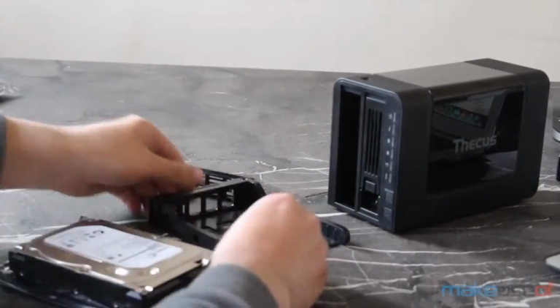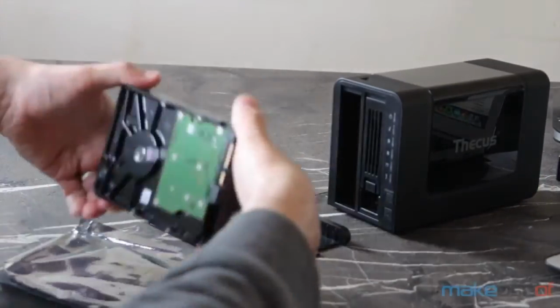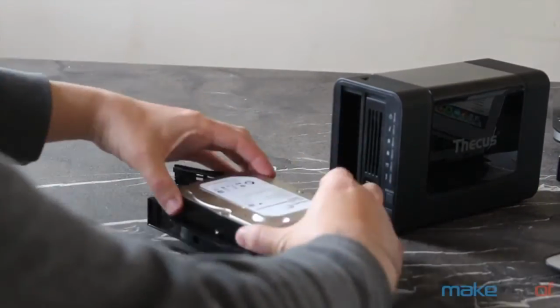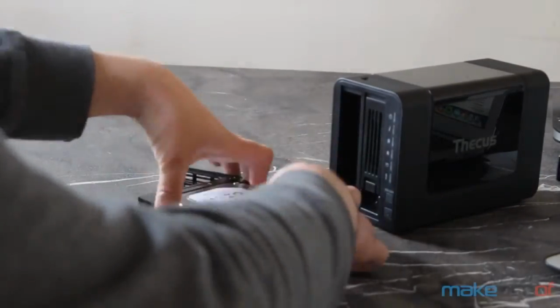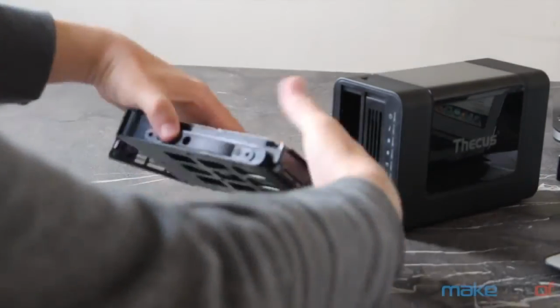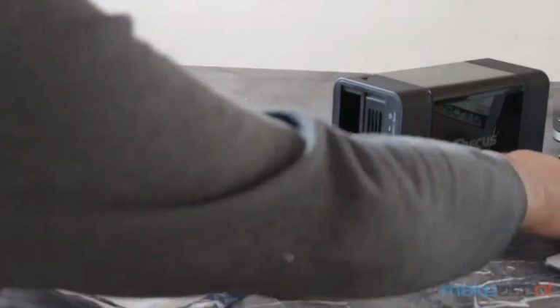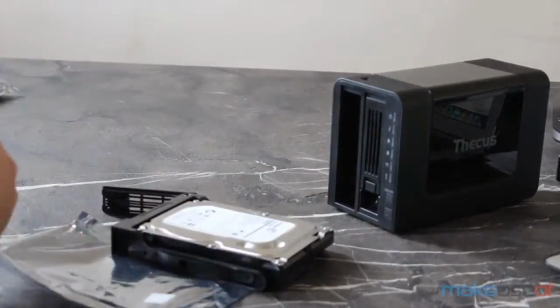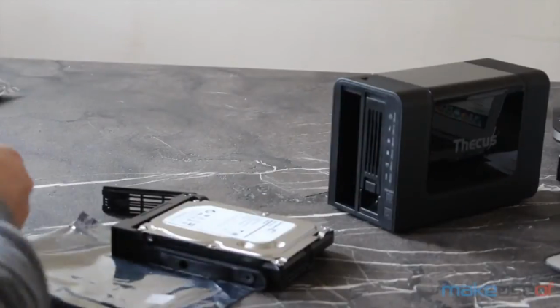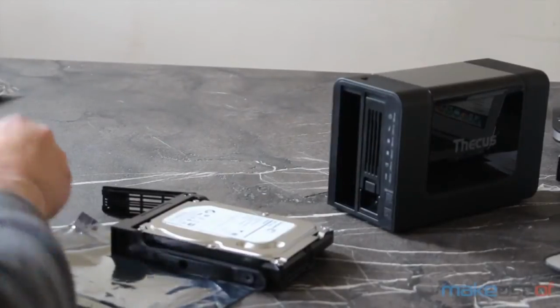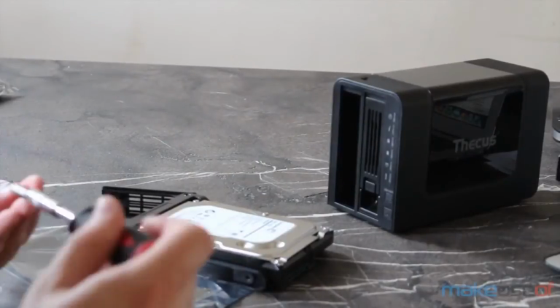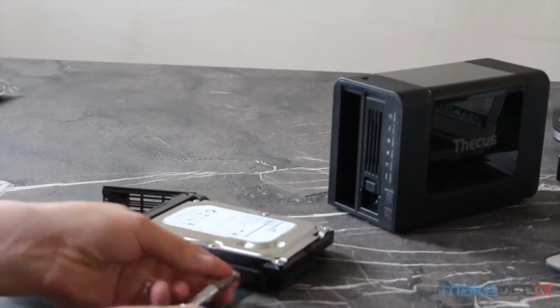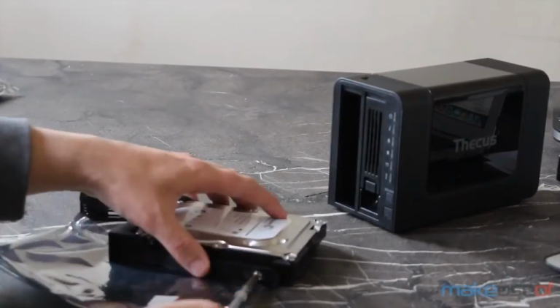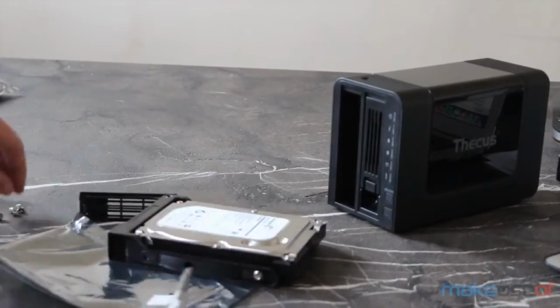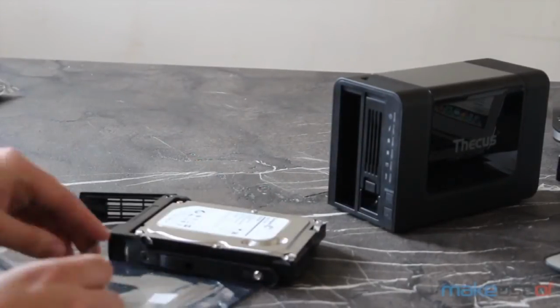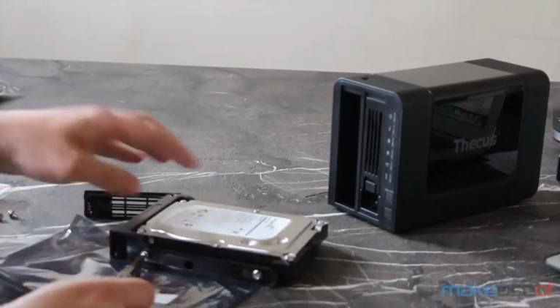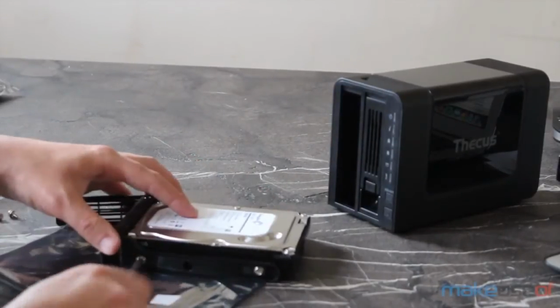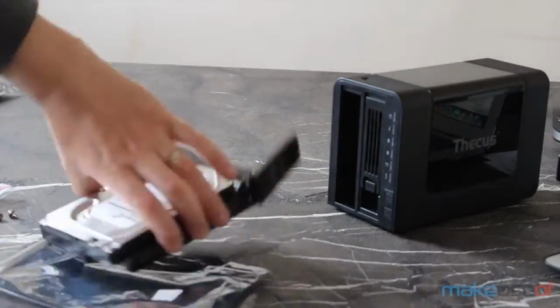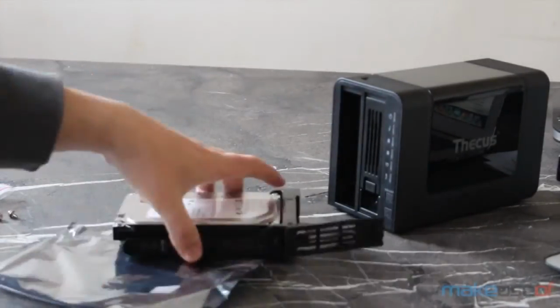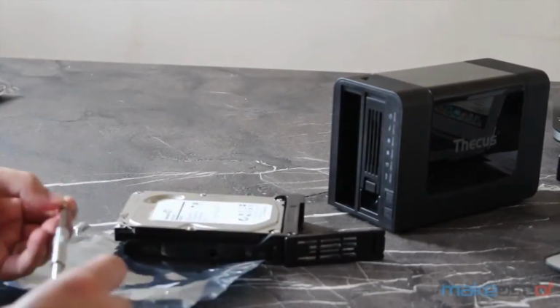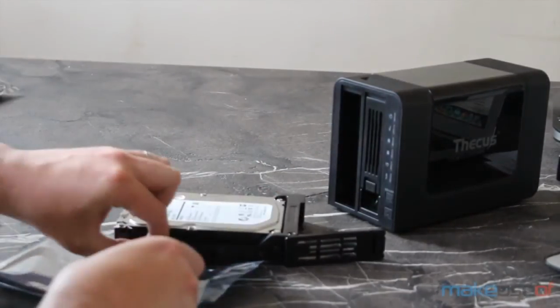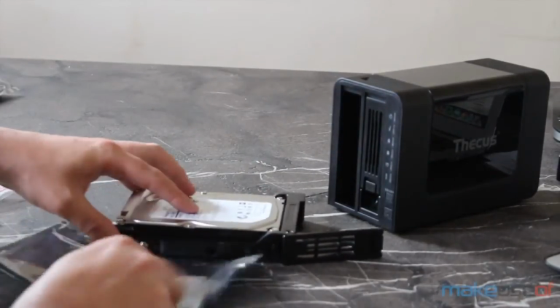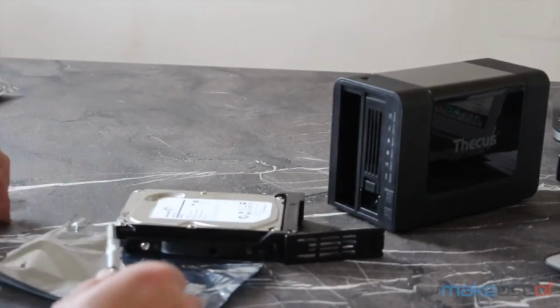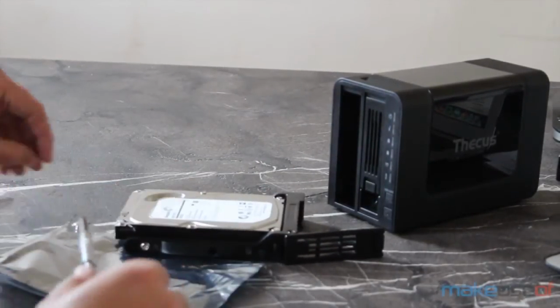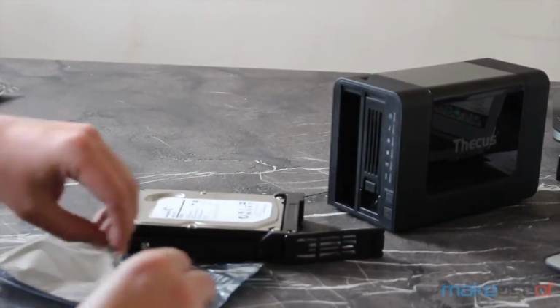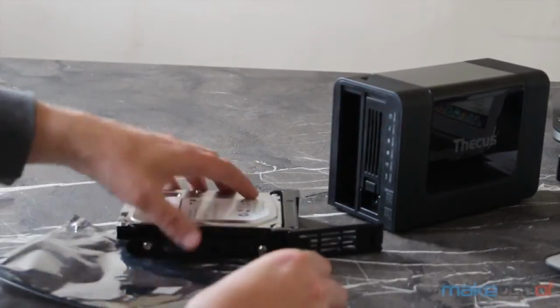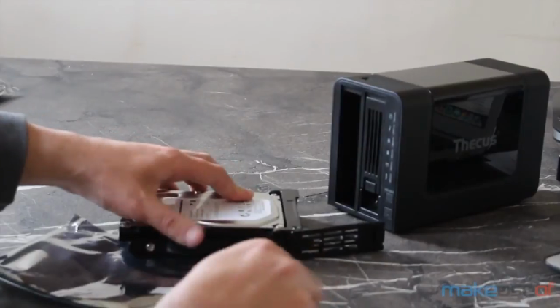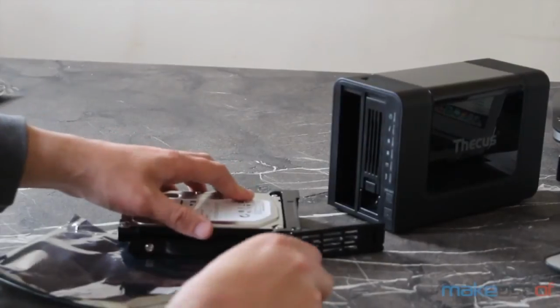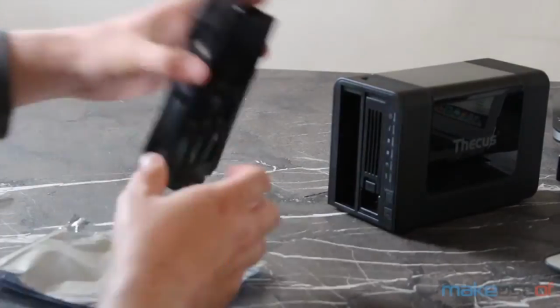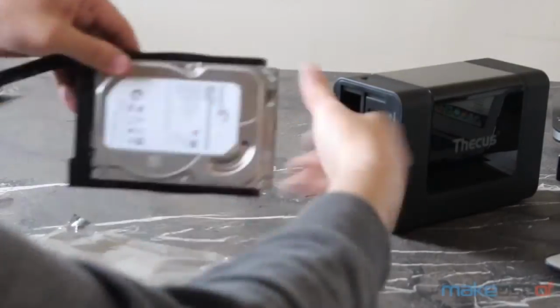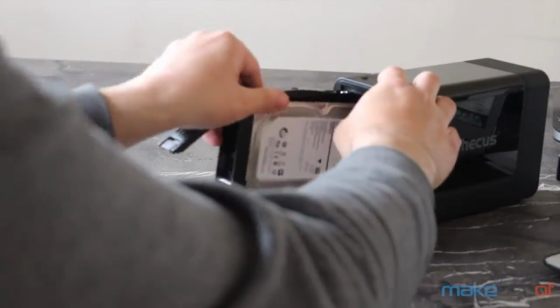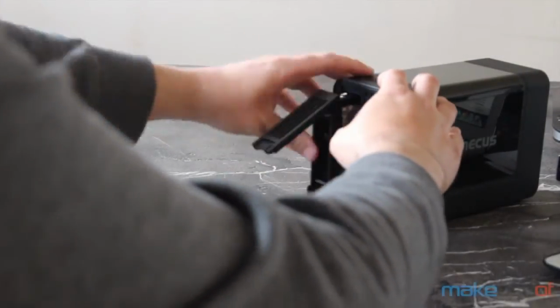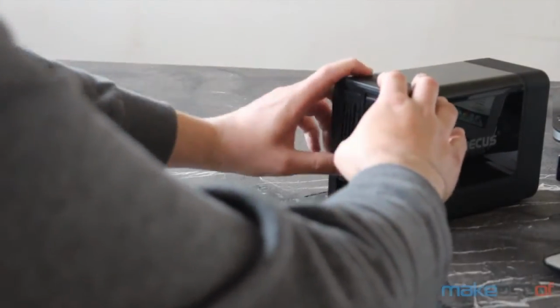Fitting drives into the N2310 takes under a minute — just unclip the drive bay, pull it out the front, and screw the drives in. It really couldn't be simpler.